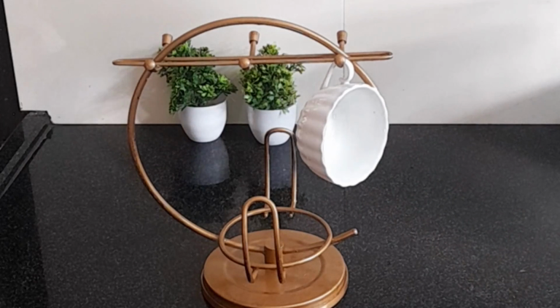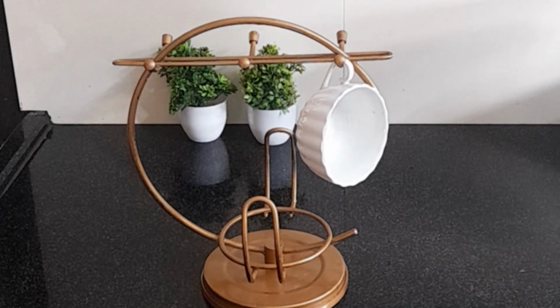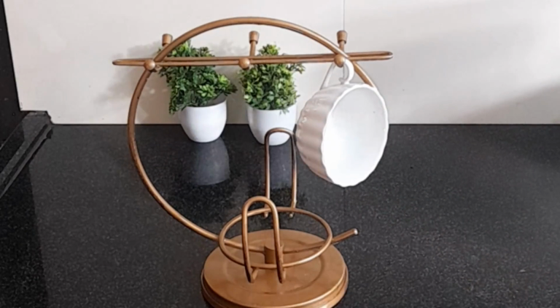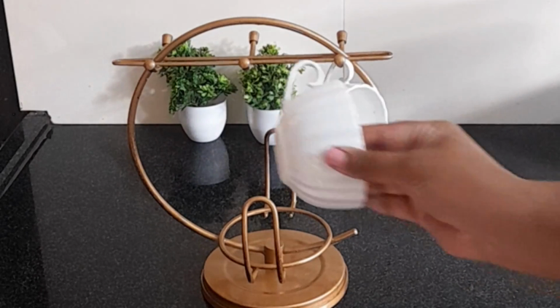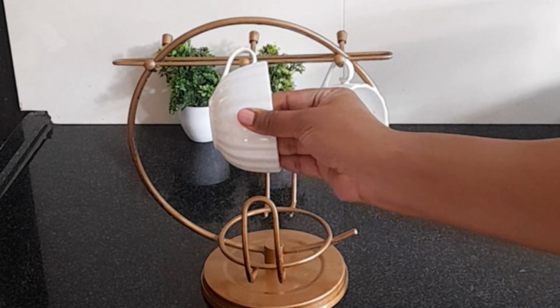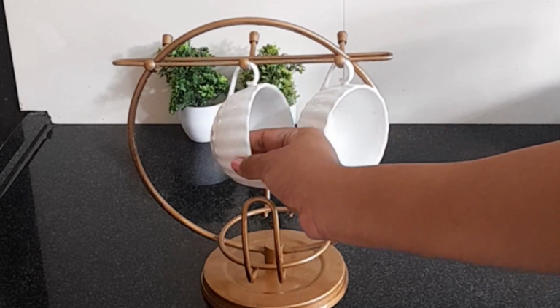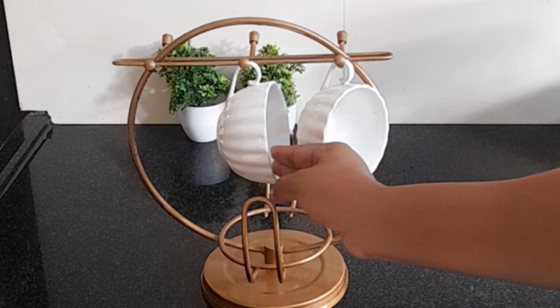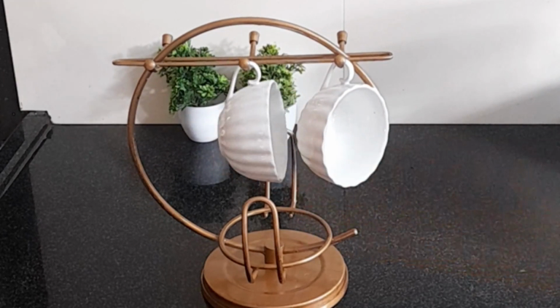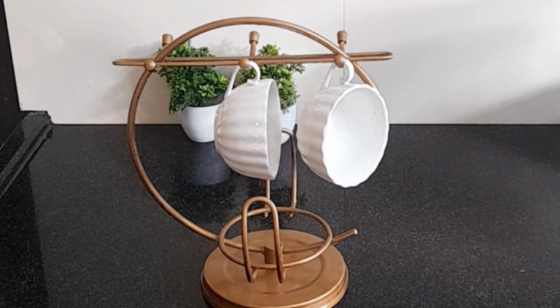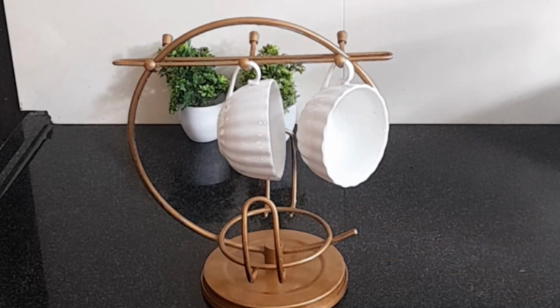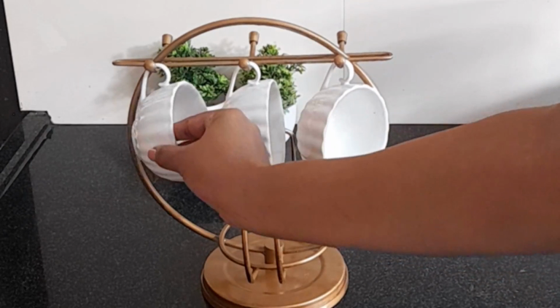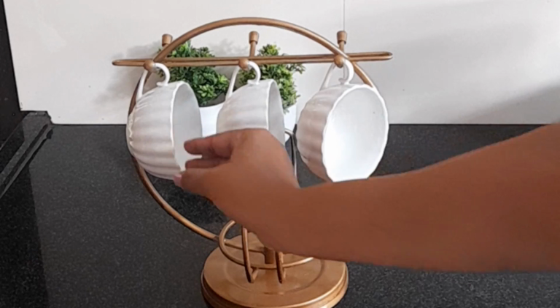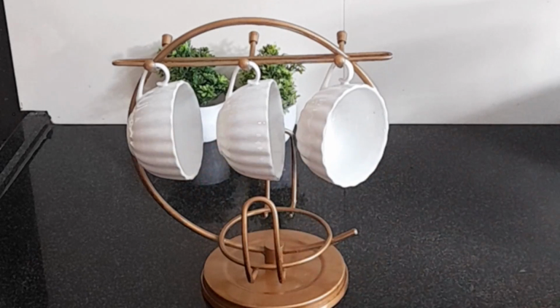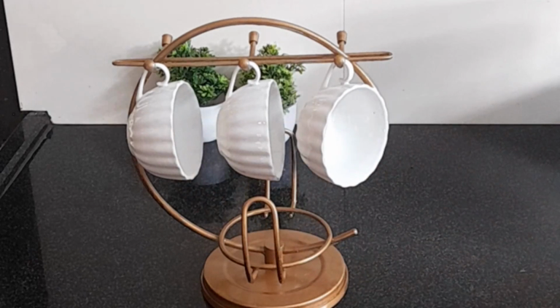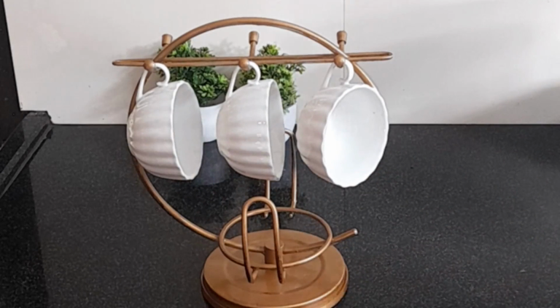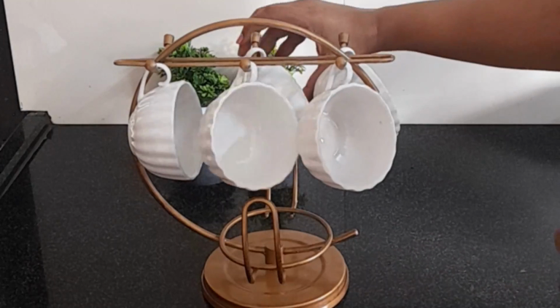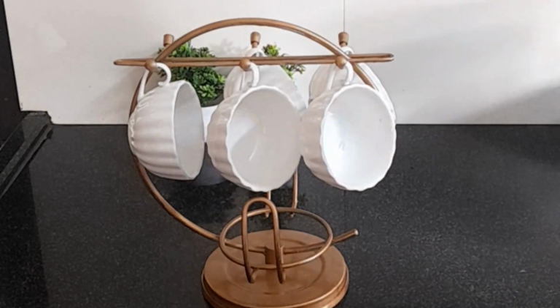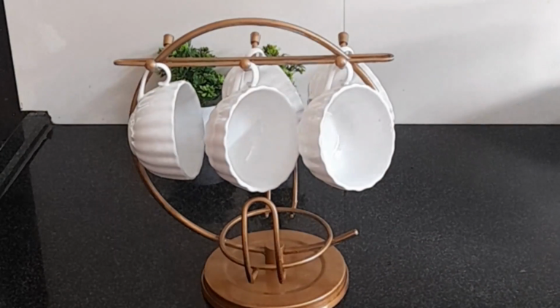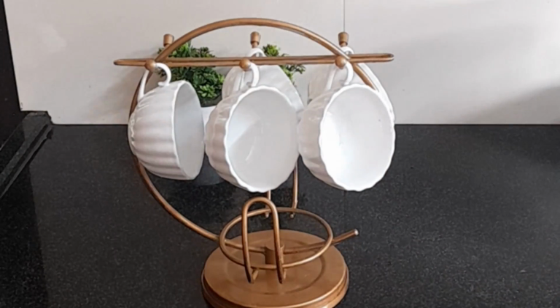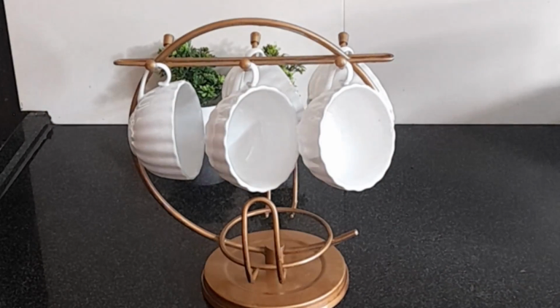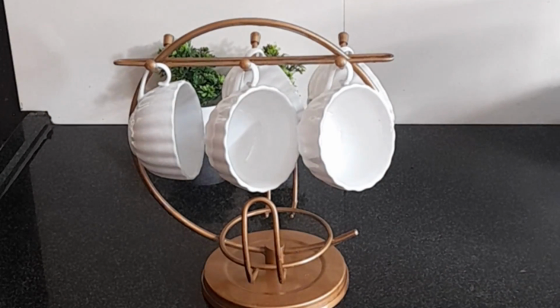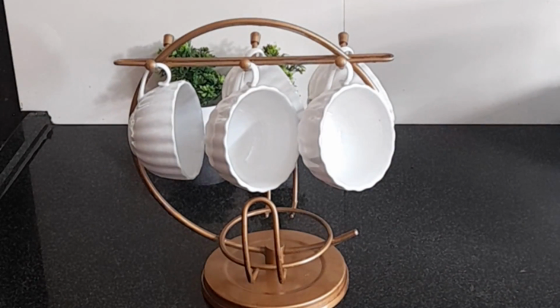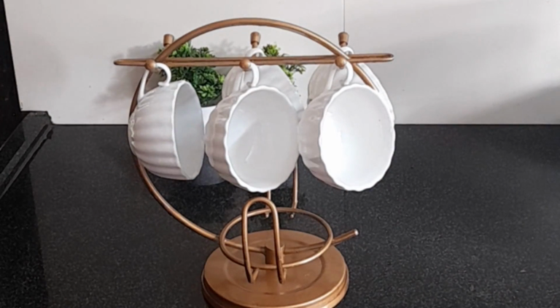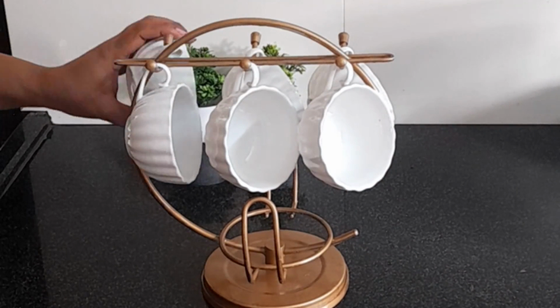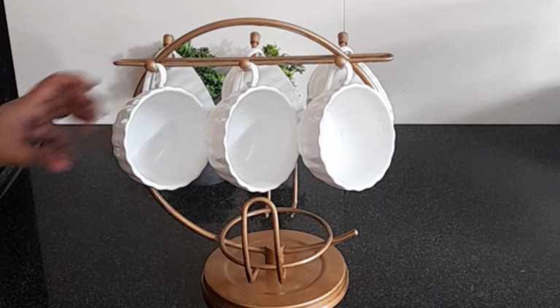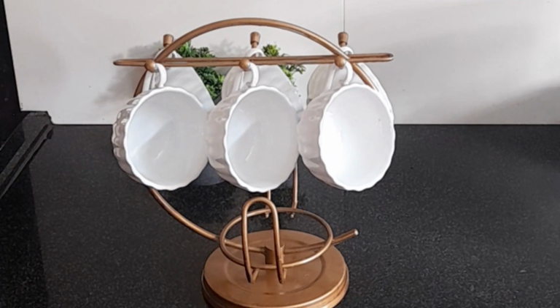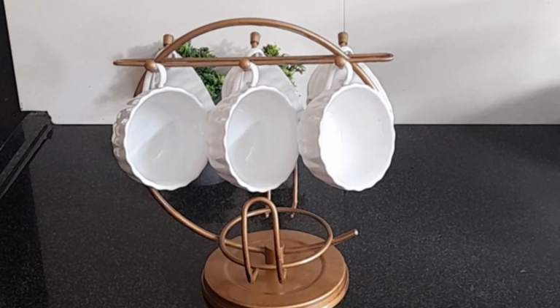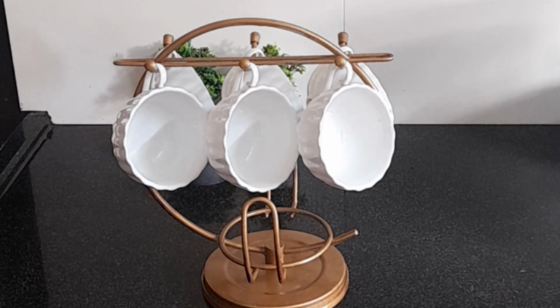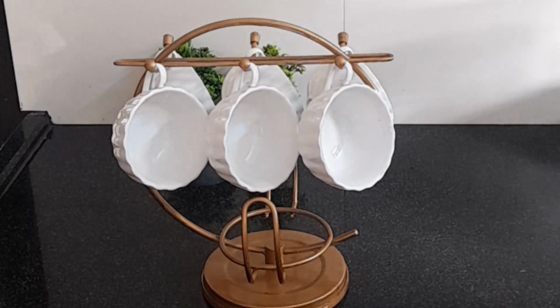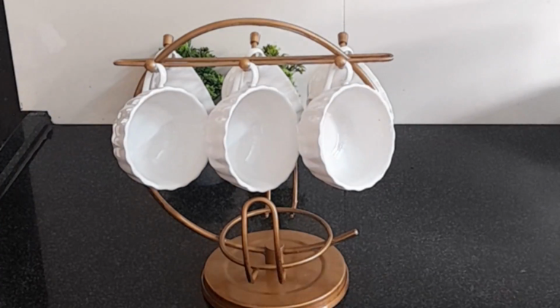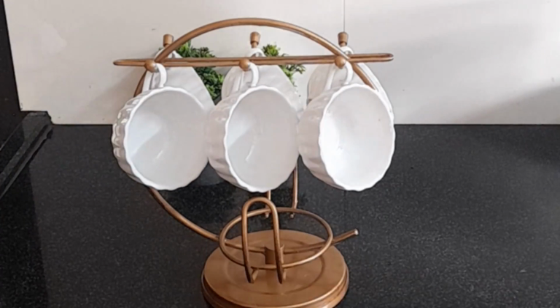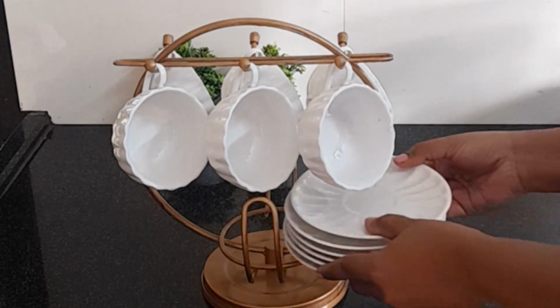This is a cup holder which I have painted with spray paint. This is a tea corner which I have decided for a white and golden color scheme. I have also painted this cup holder to match.